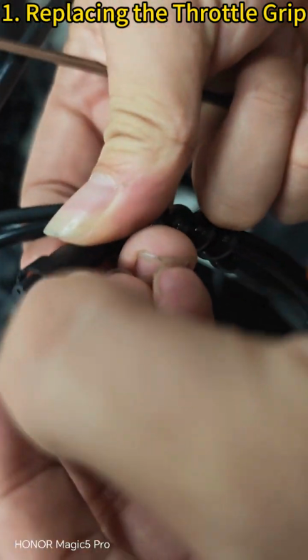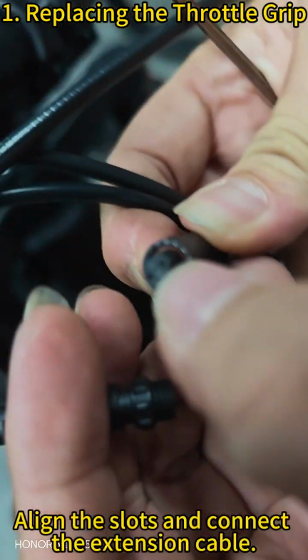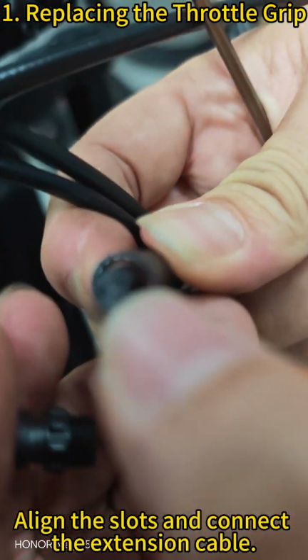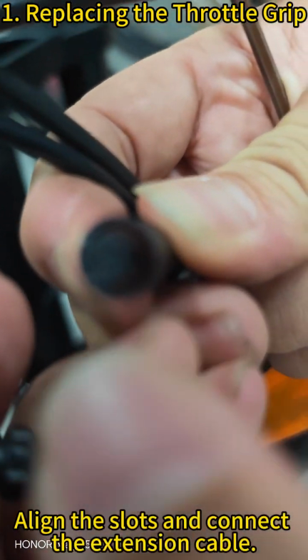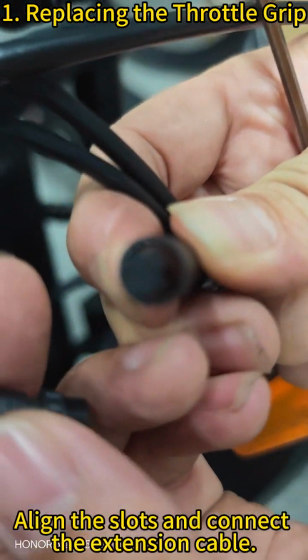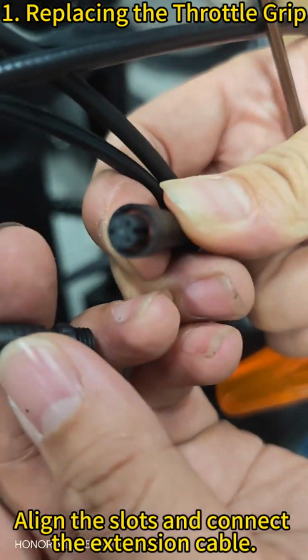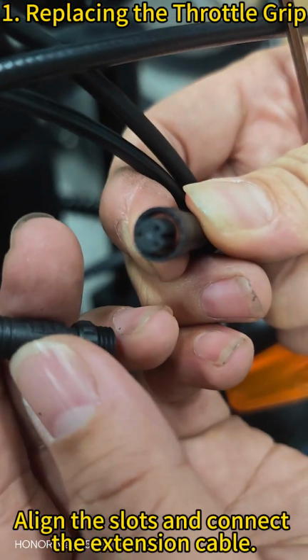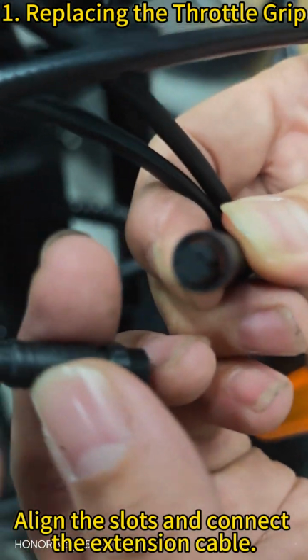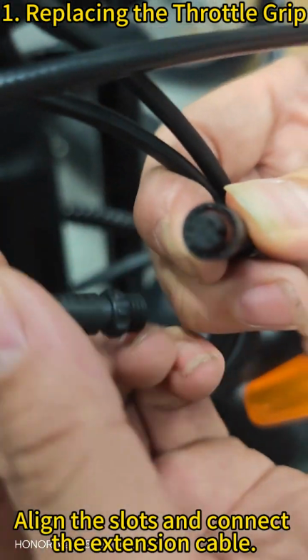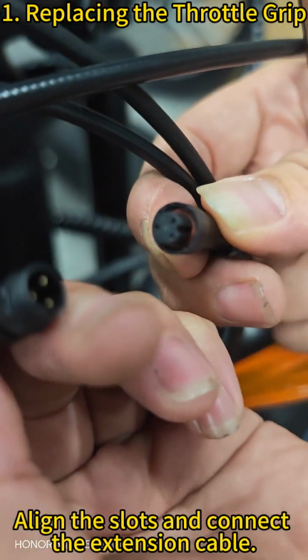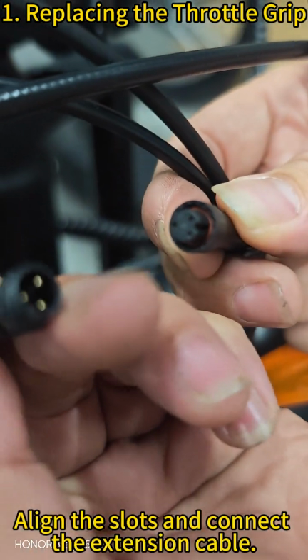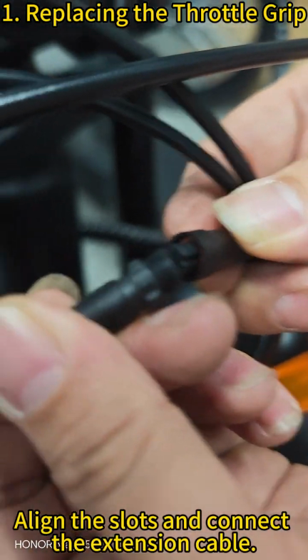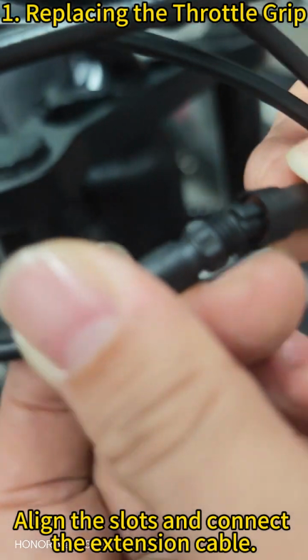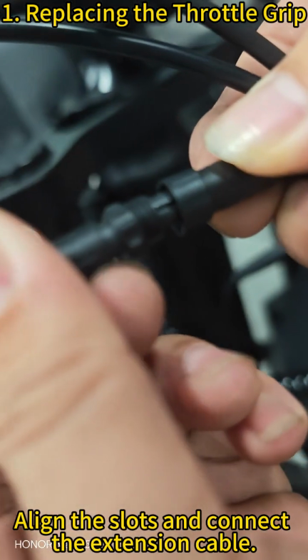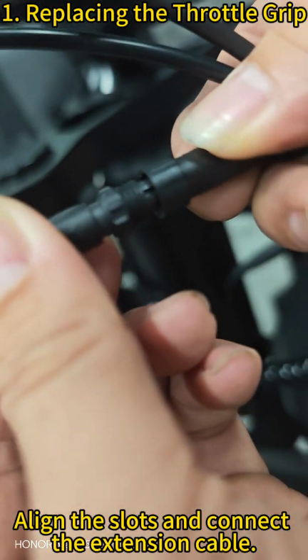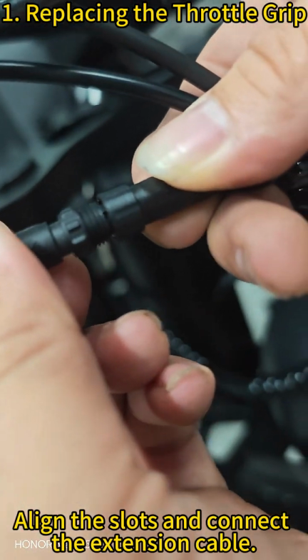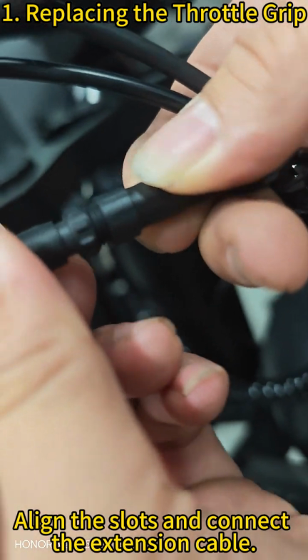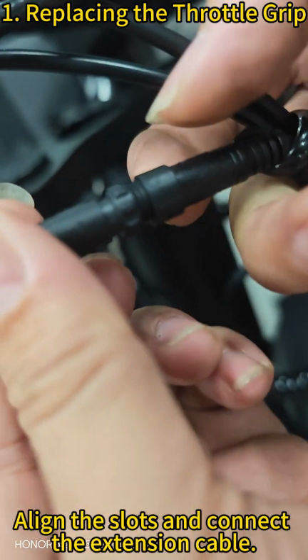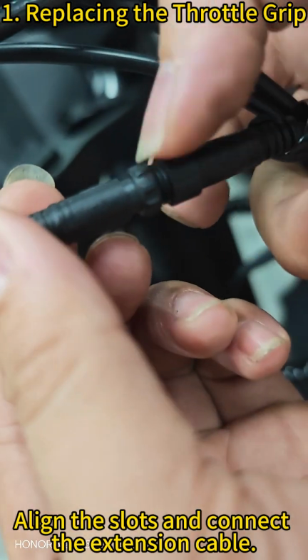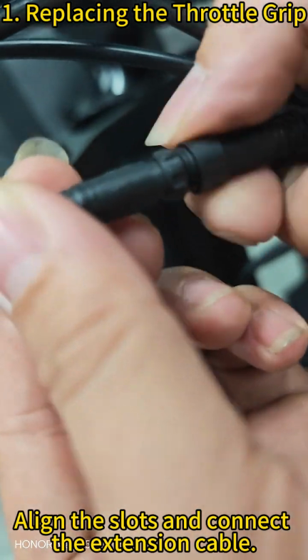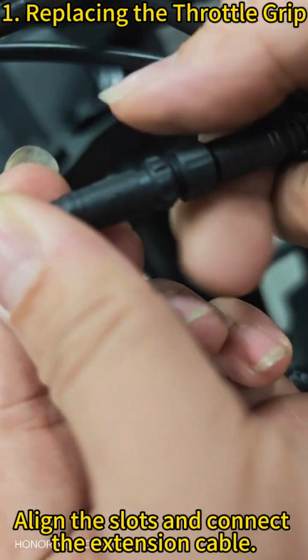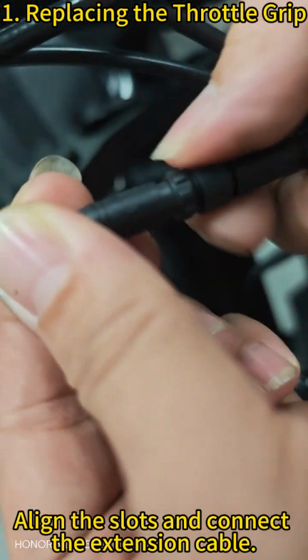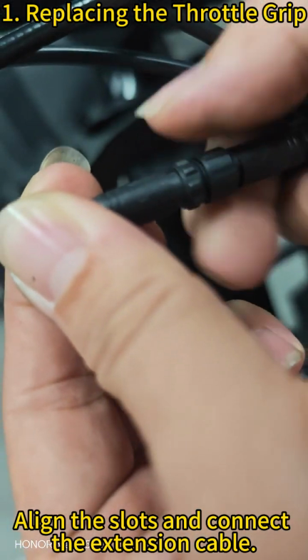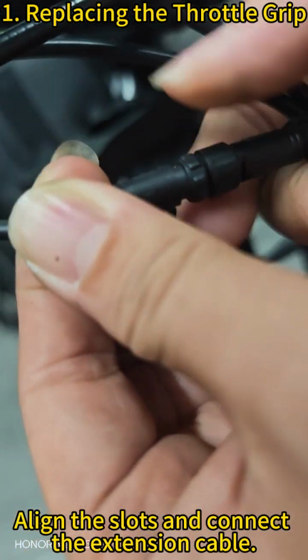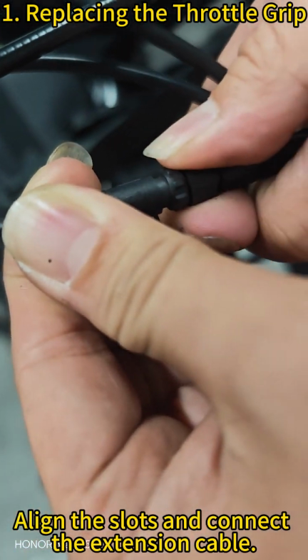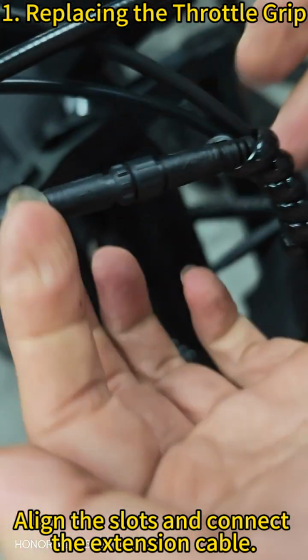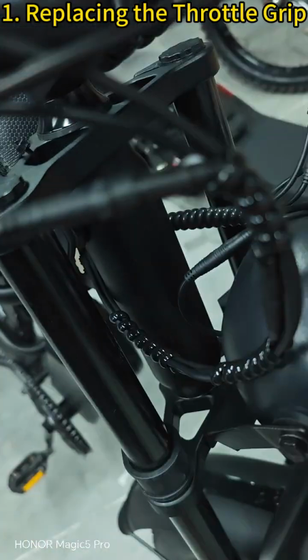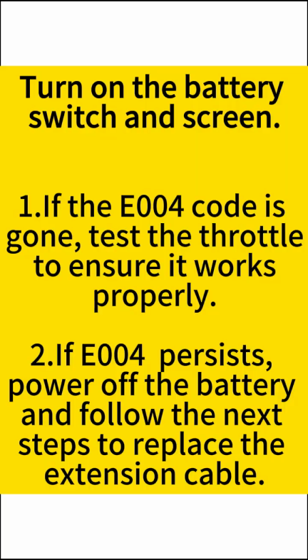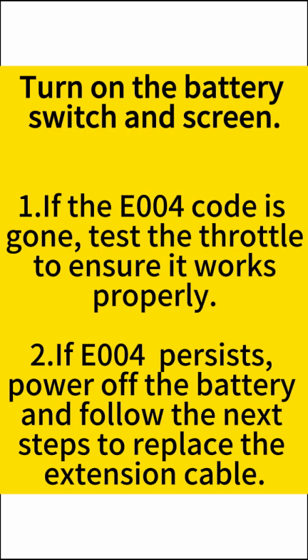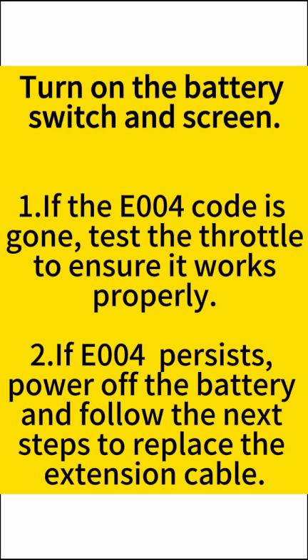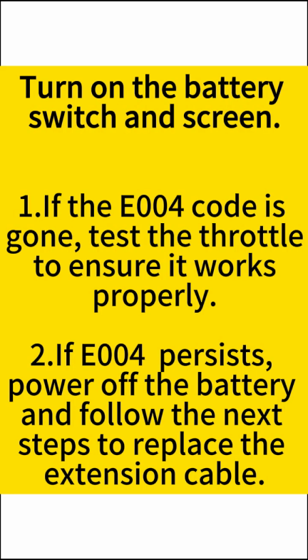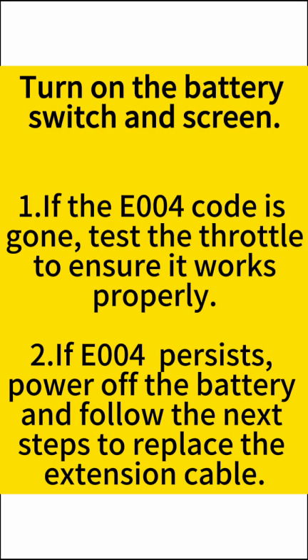Align the slots and connect the extension cable. Turn on the battery switch and screen.